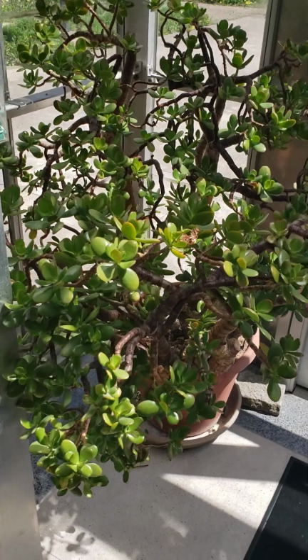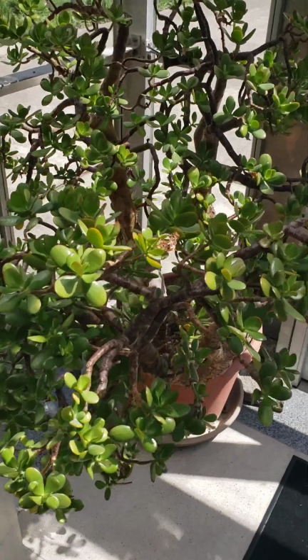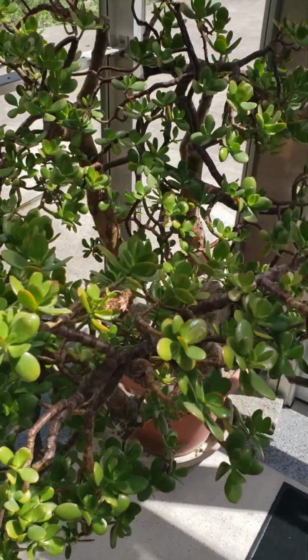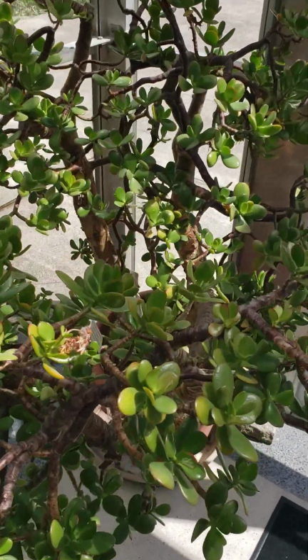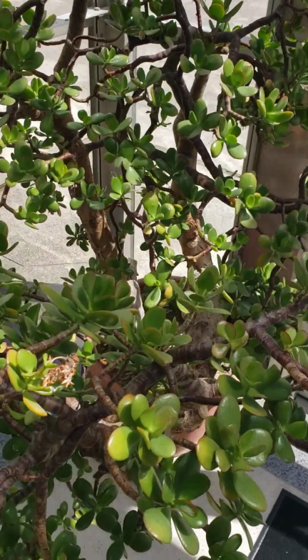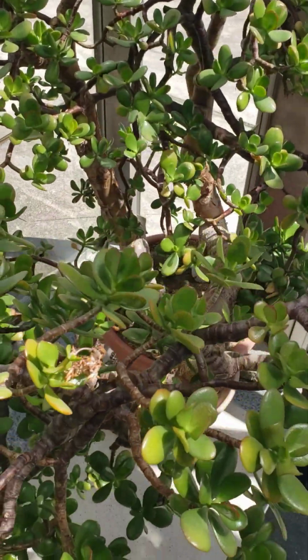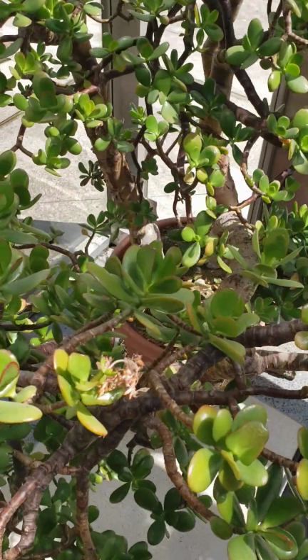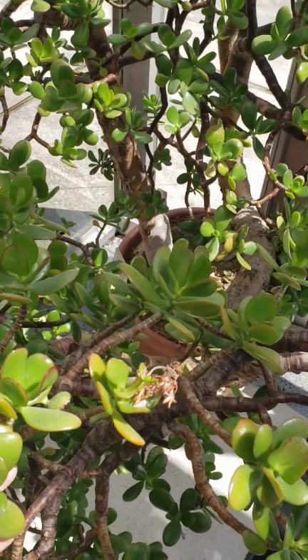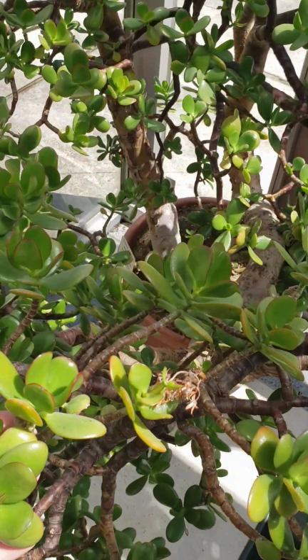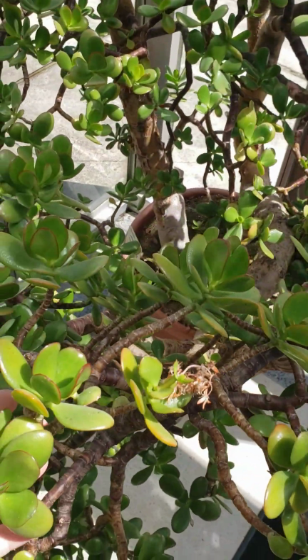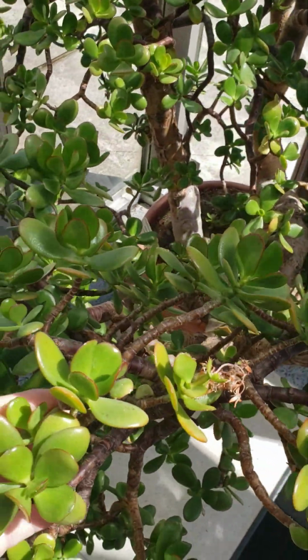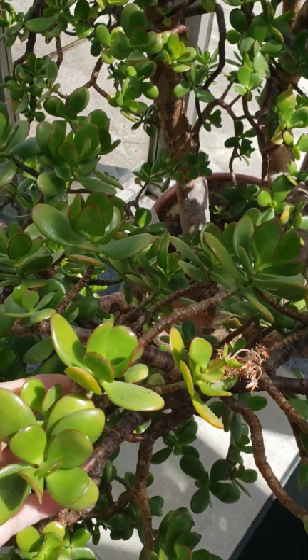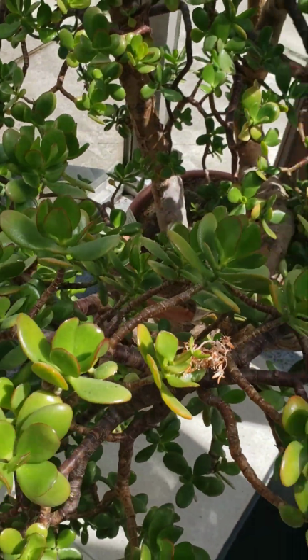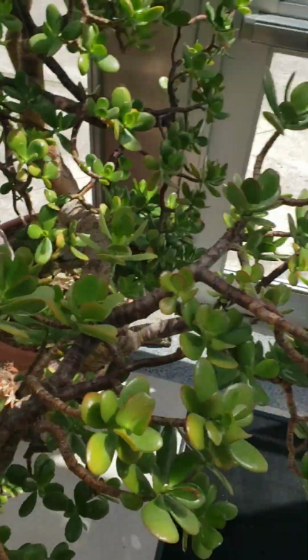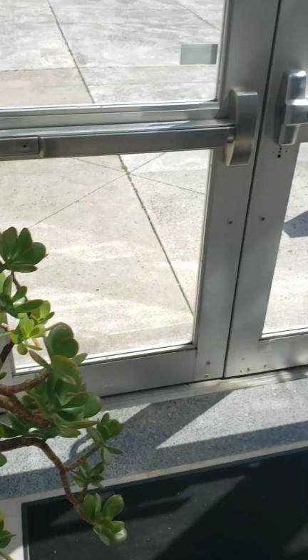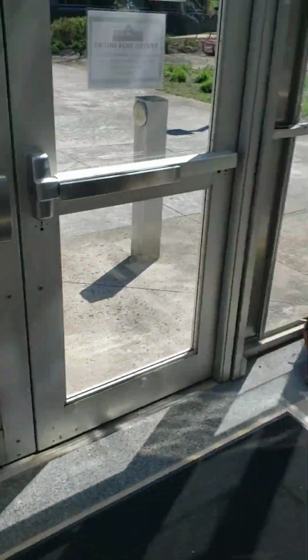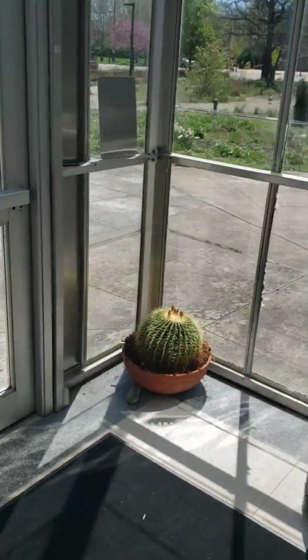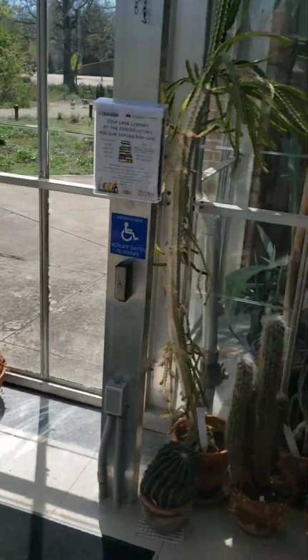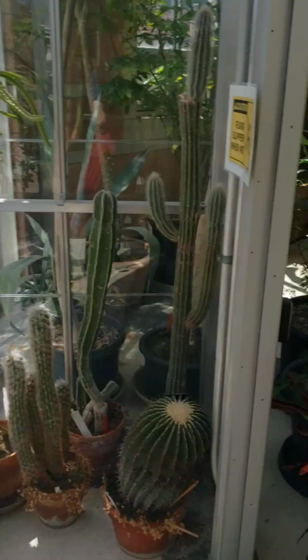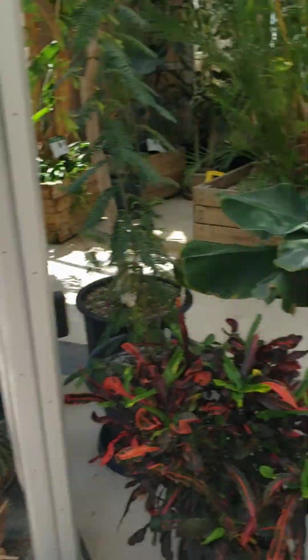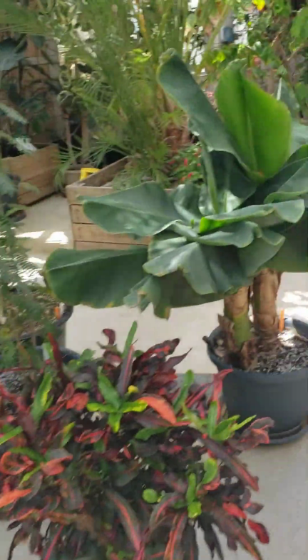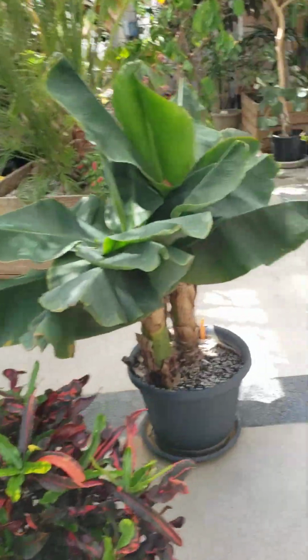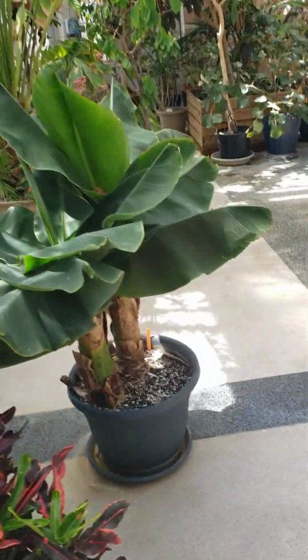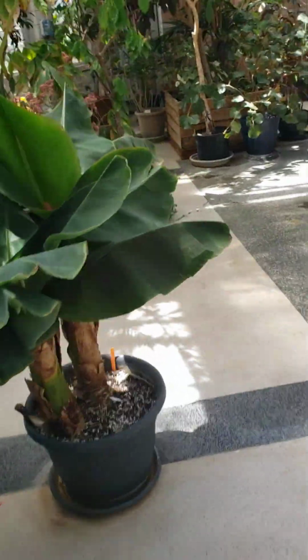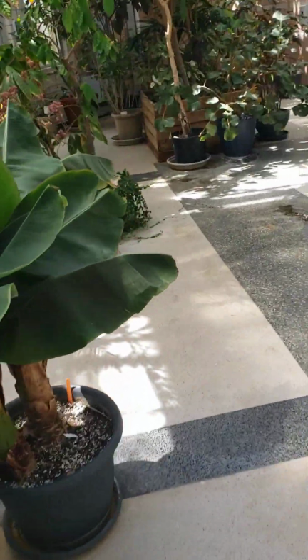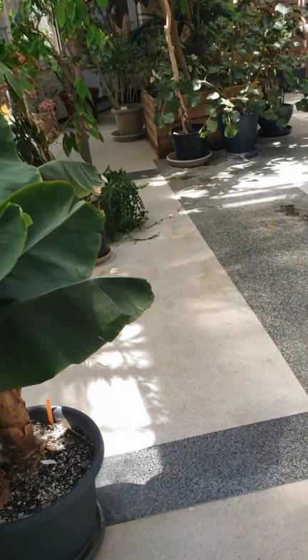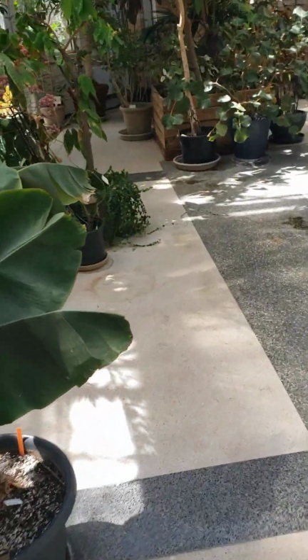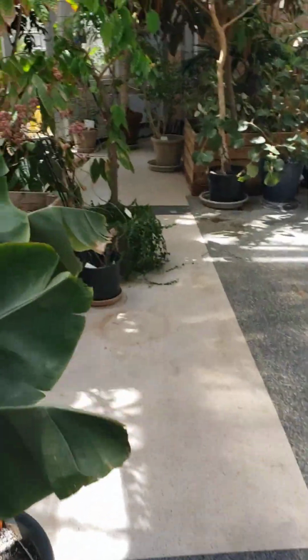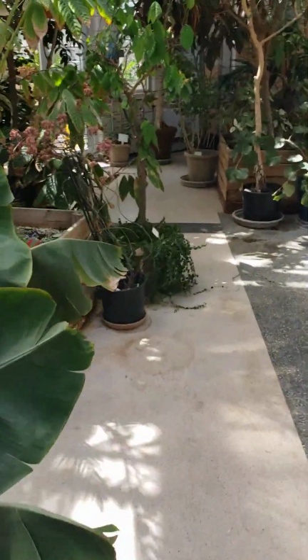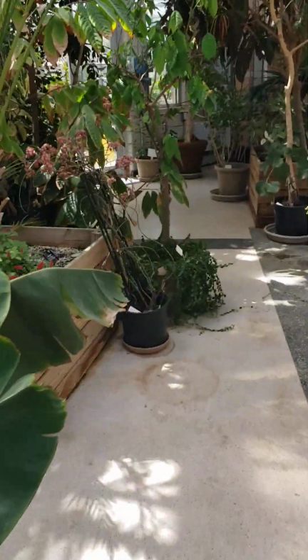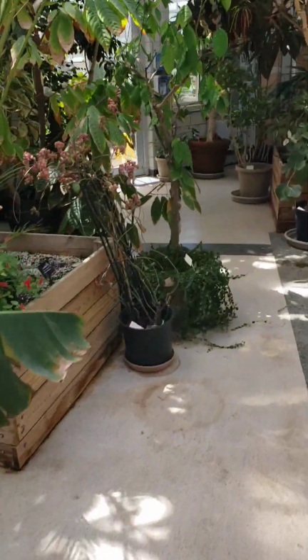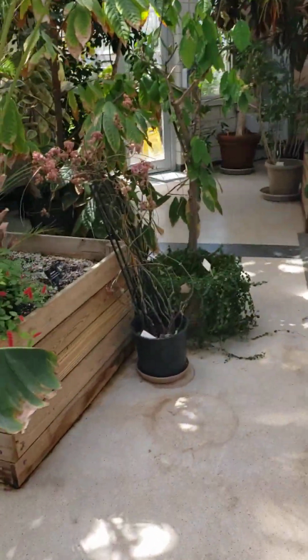I love this jade. It's way bigger than mine. We're just going to walk around and check out all the cool tropical plants.